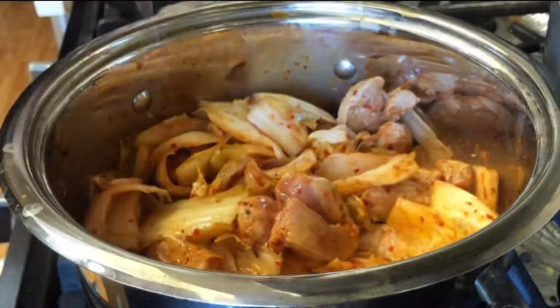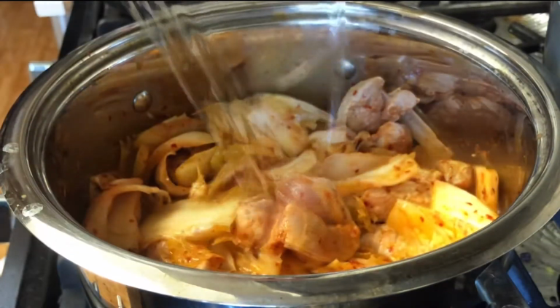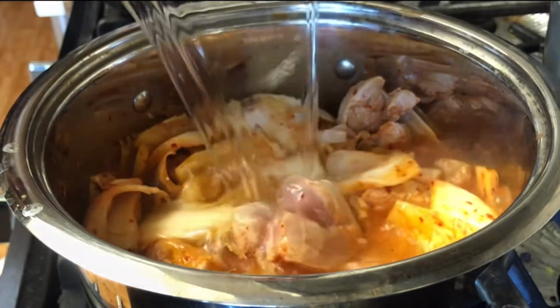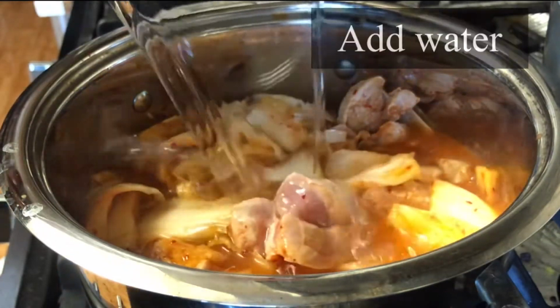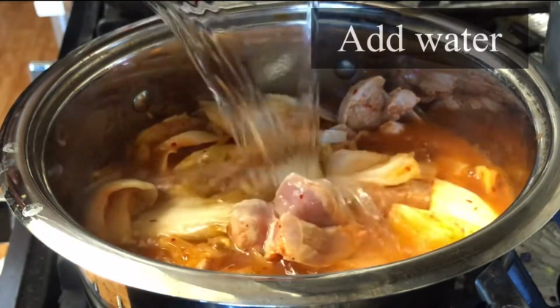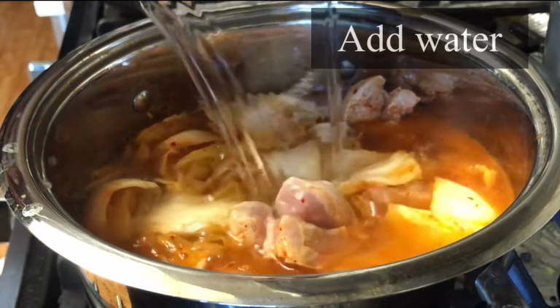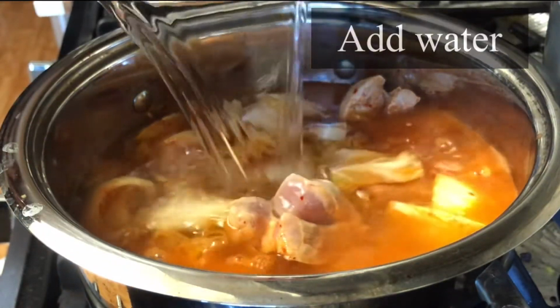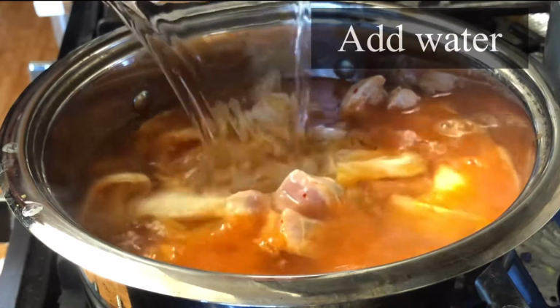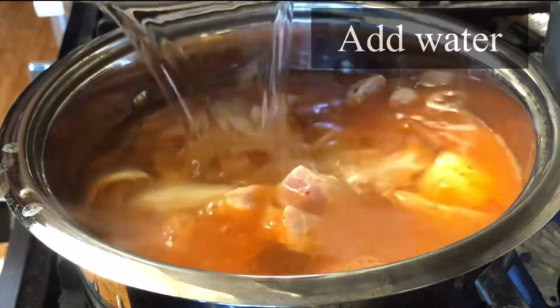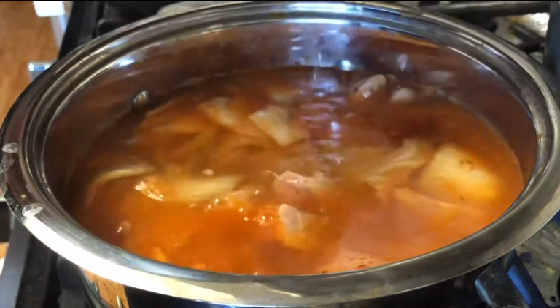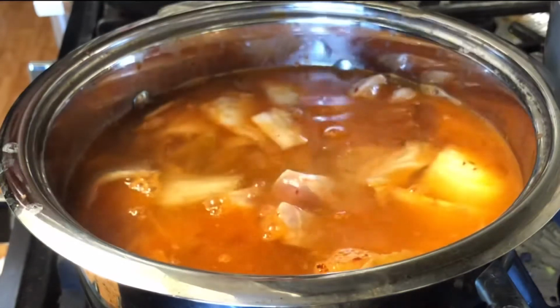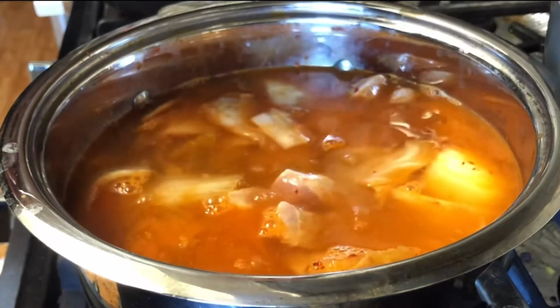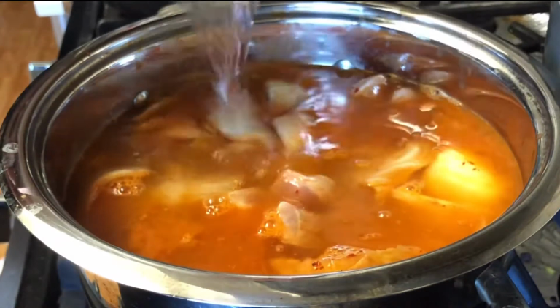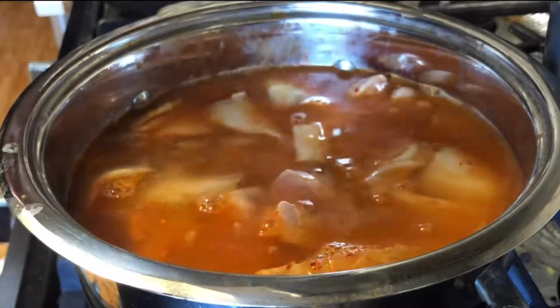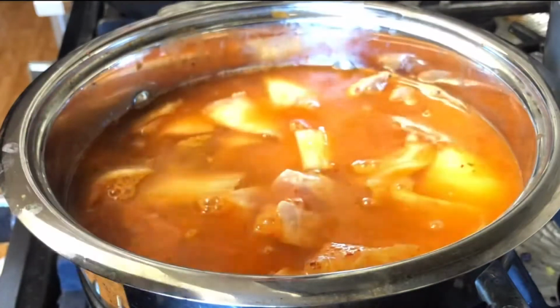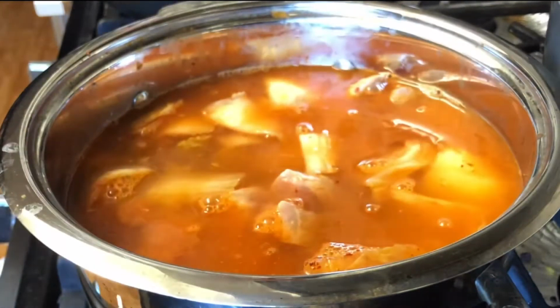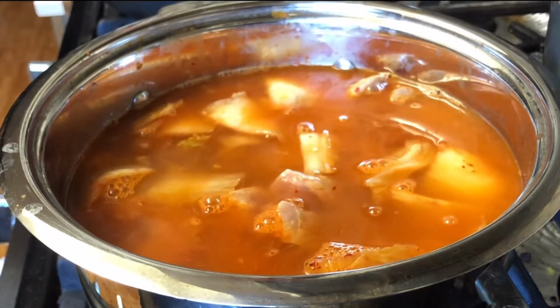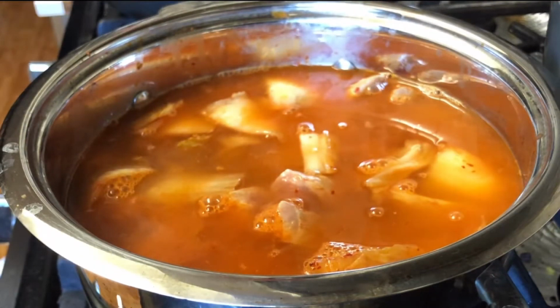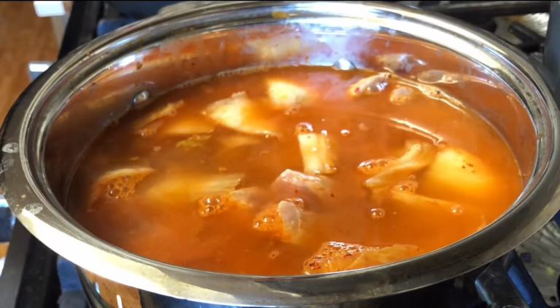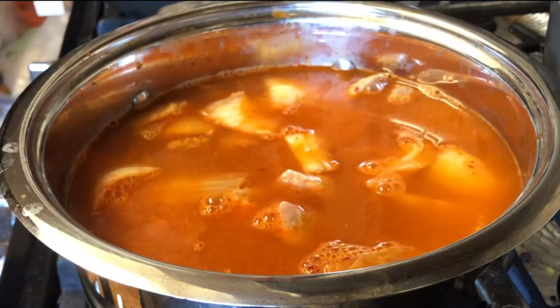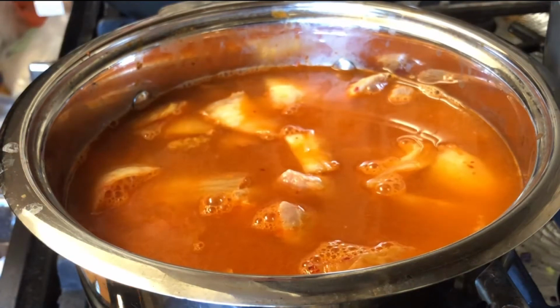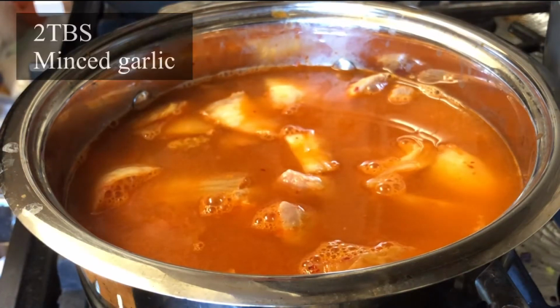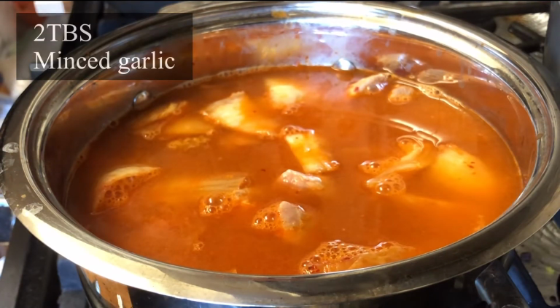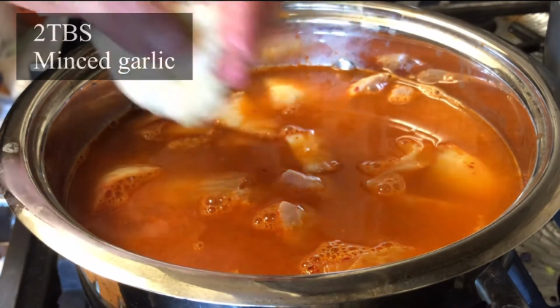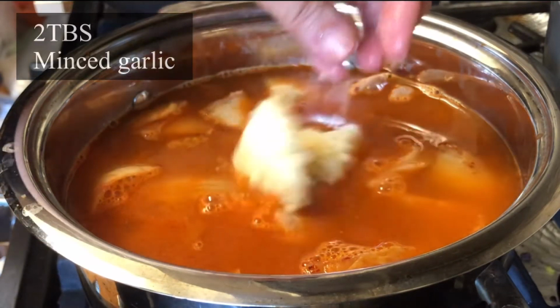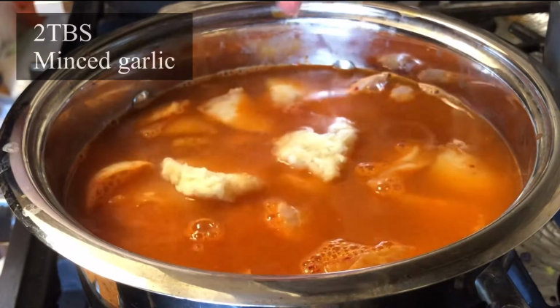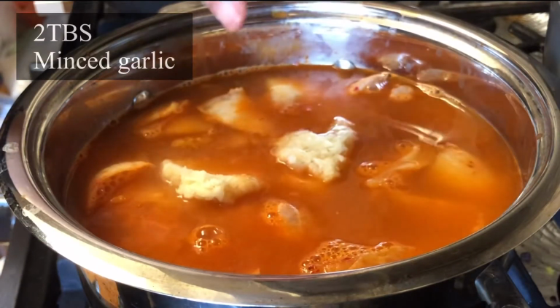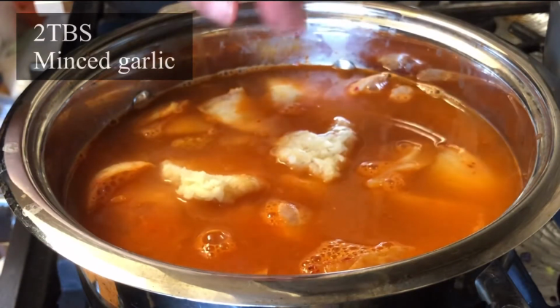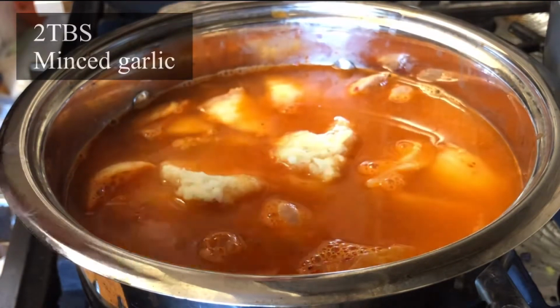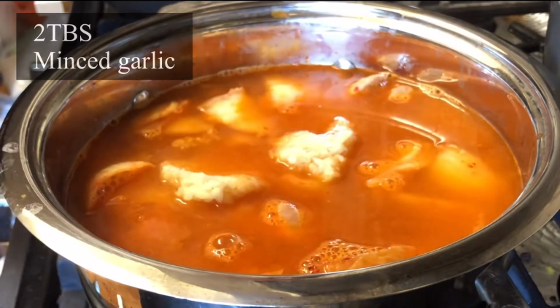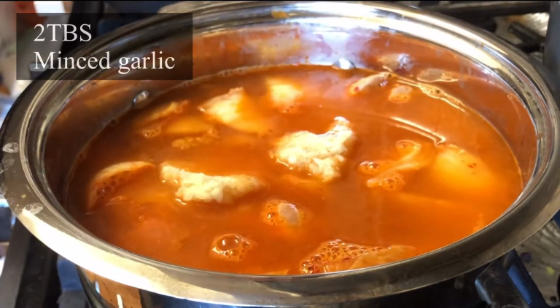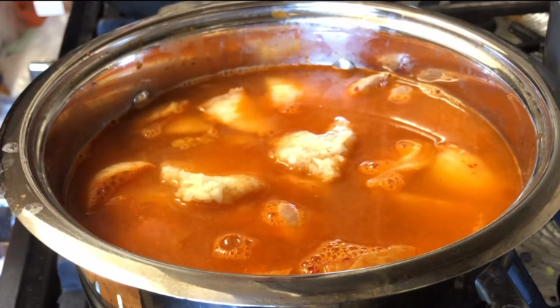The meat is semi-cooked. We pour the water in, and we want to get it a little bit above the content — maybe half an inch above. I add two tablespoons of minced garlic.